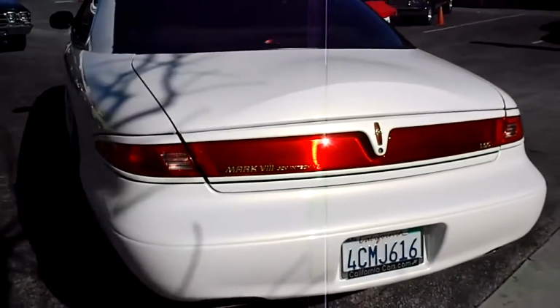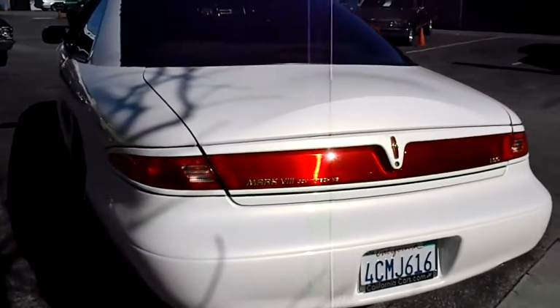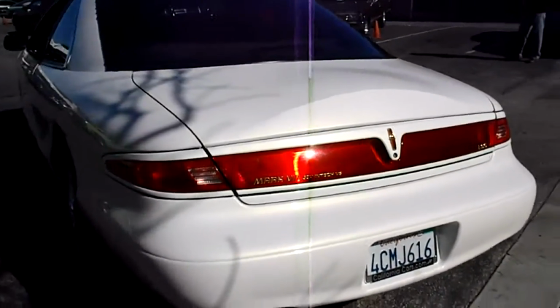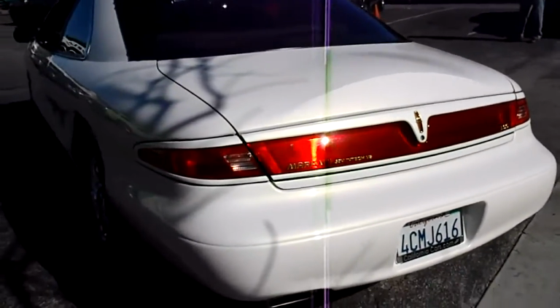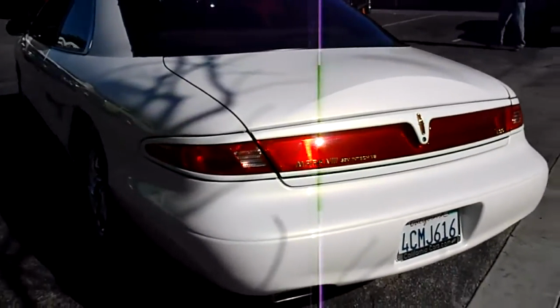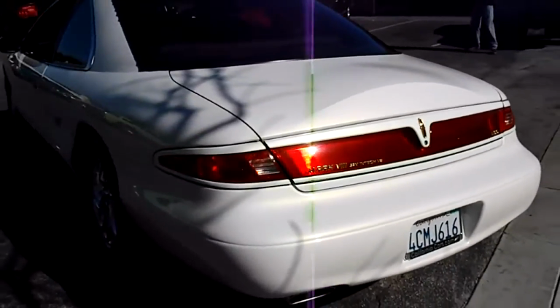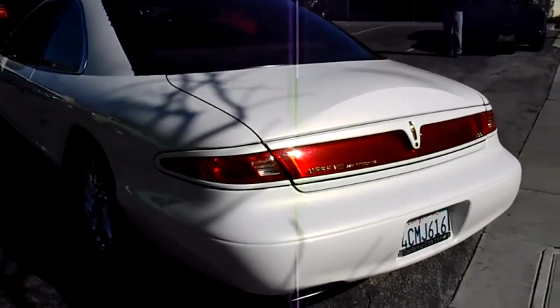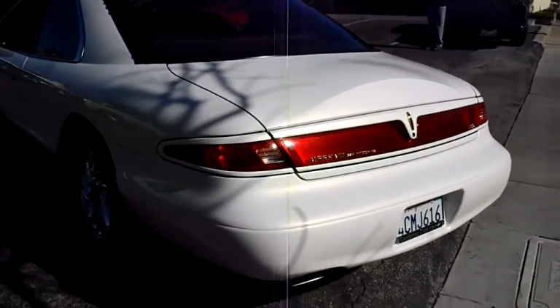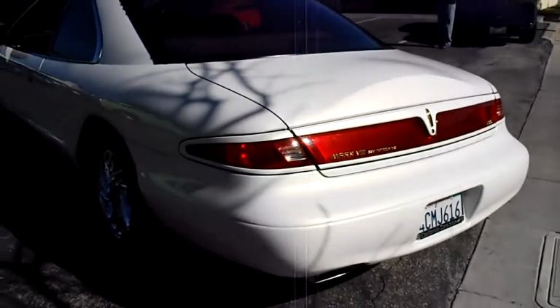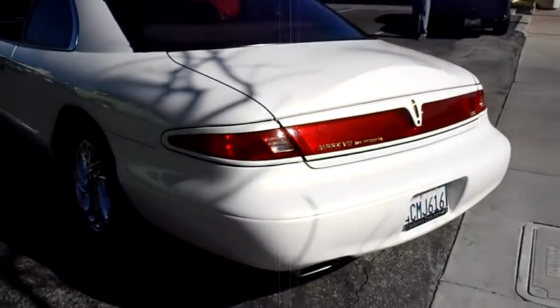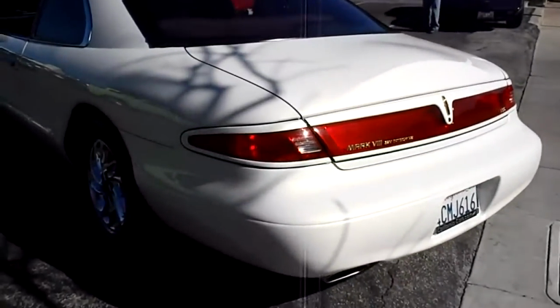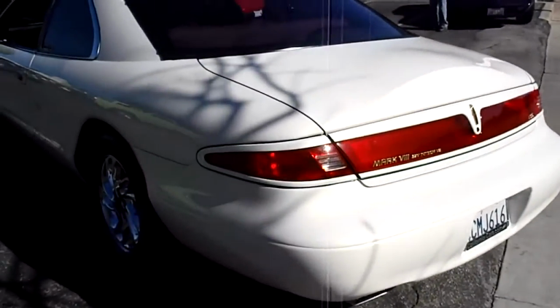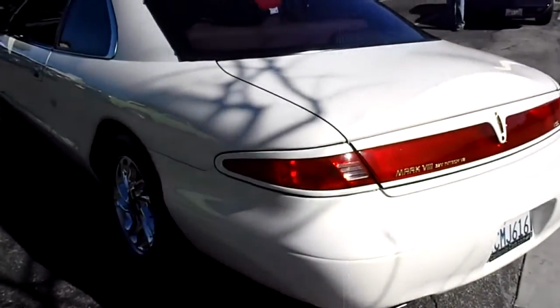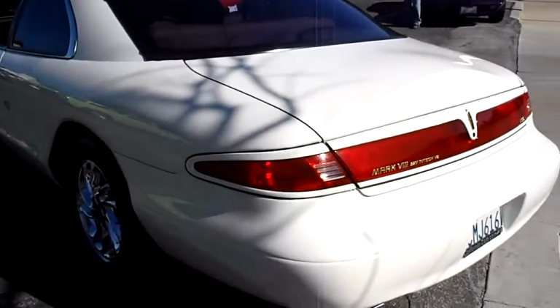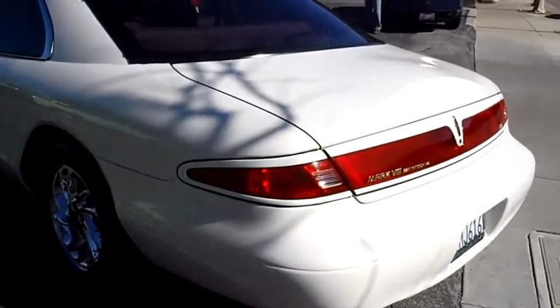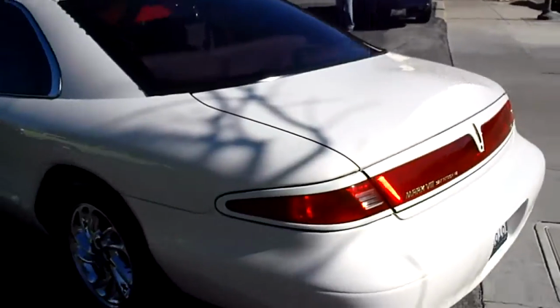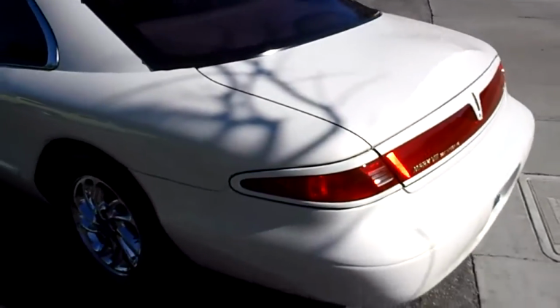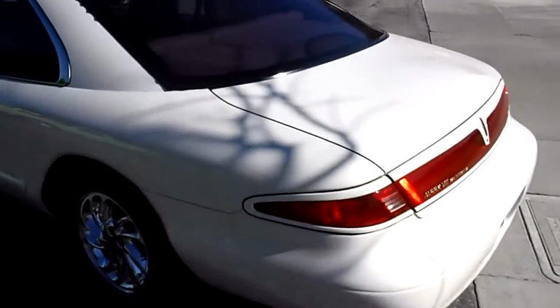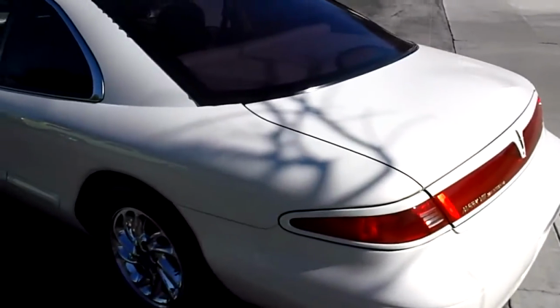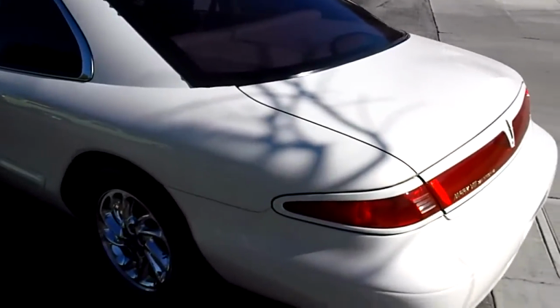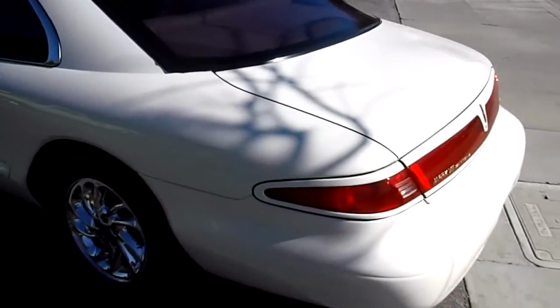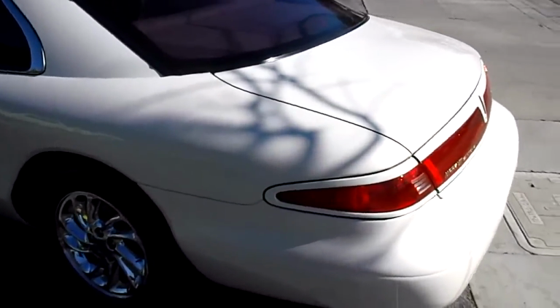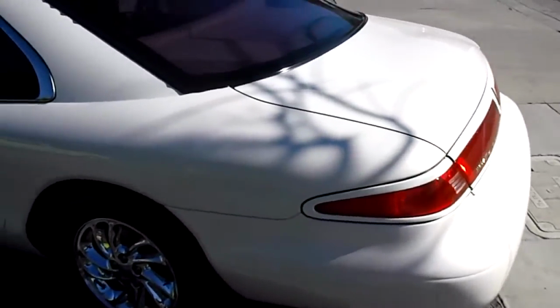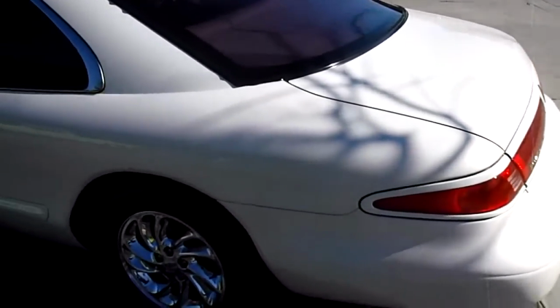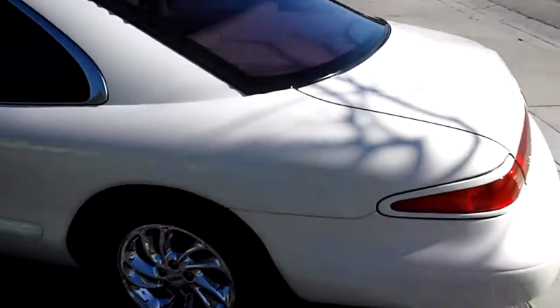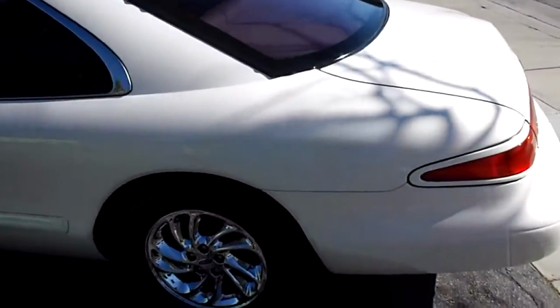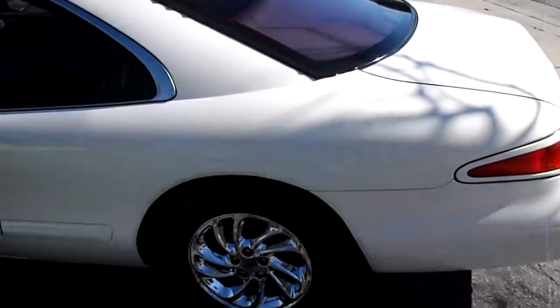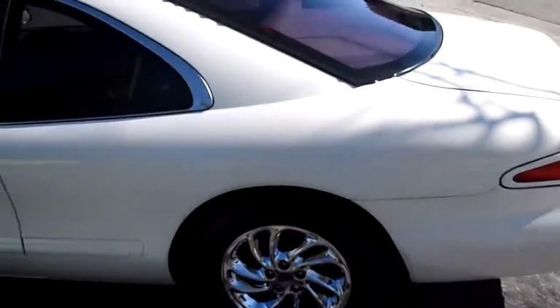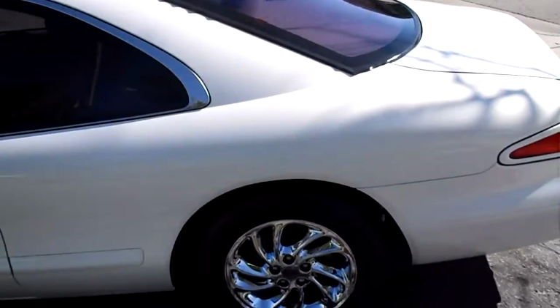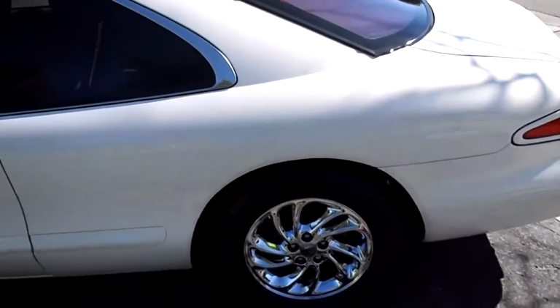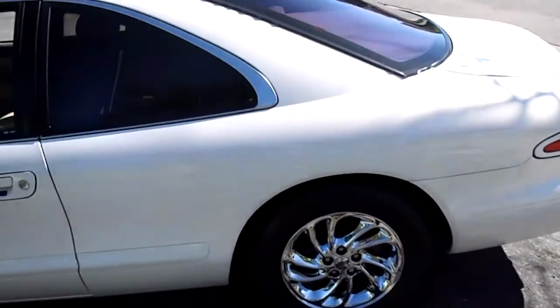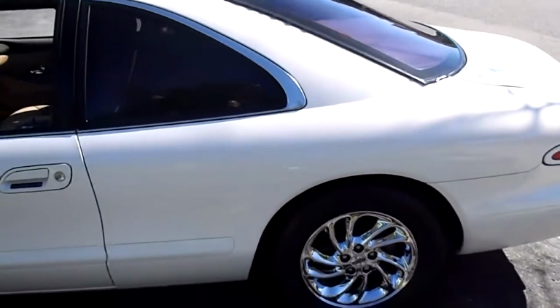This is one of the collector edition cars. Ford's records show they made like 1,361 of them. I didn't verify that, but that's kind of what I found on the internet.